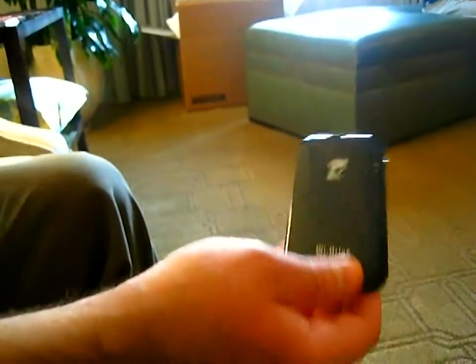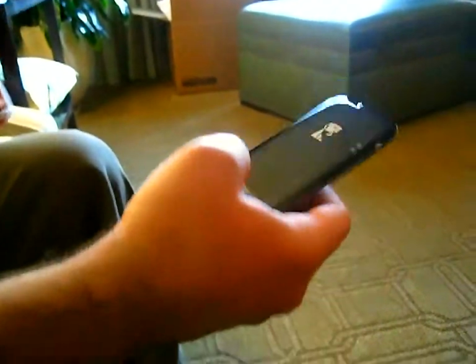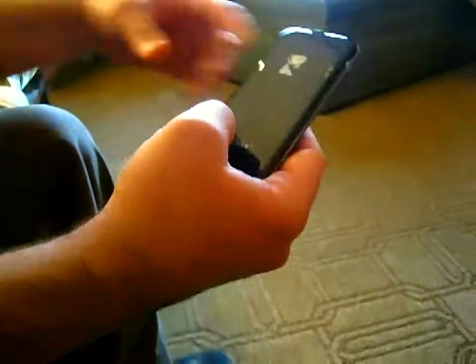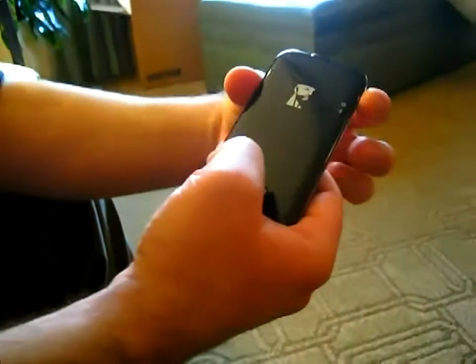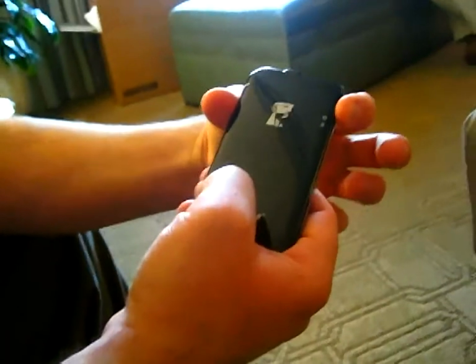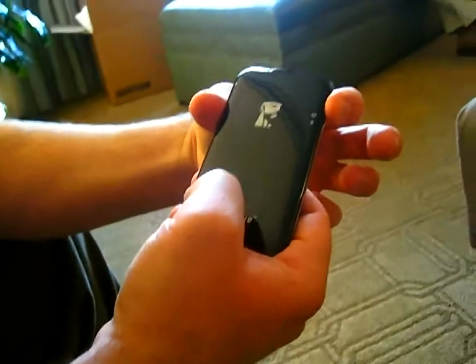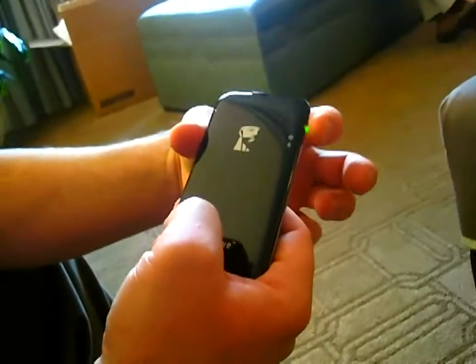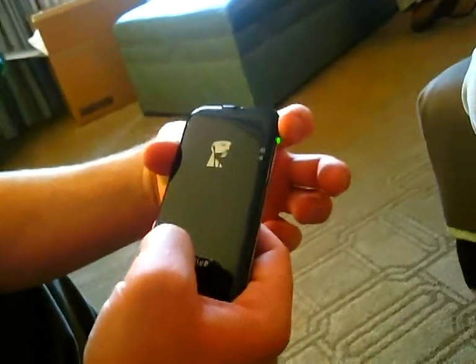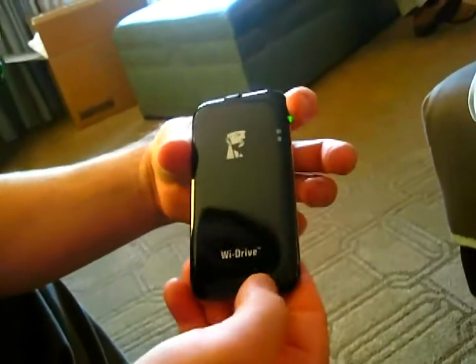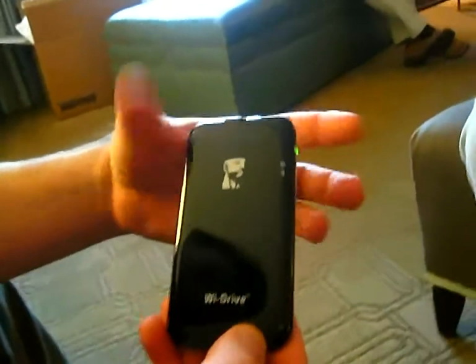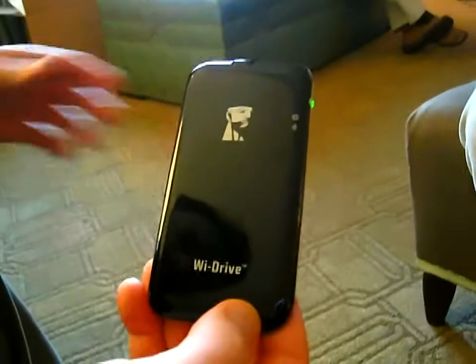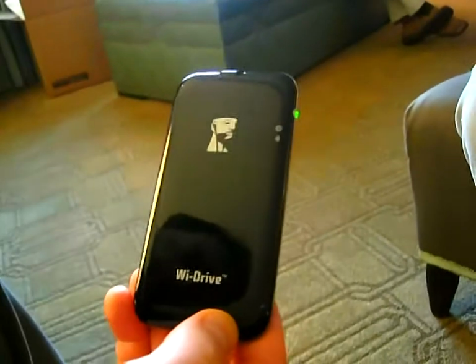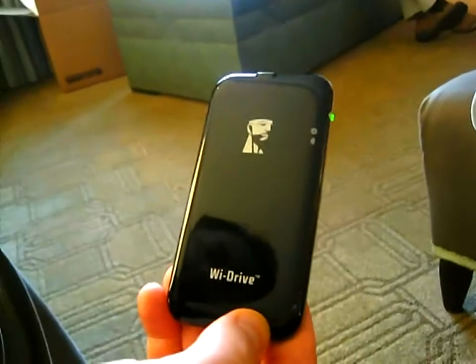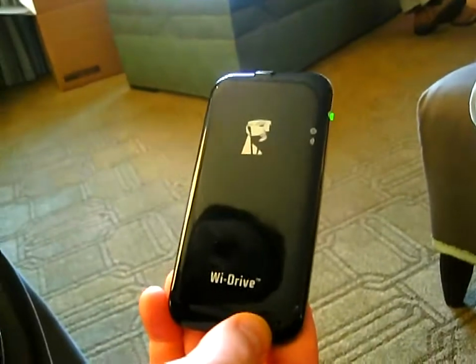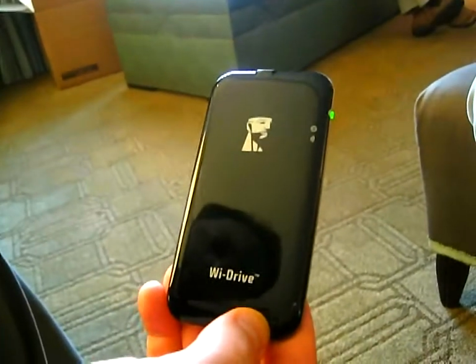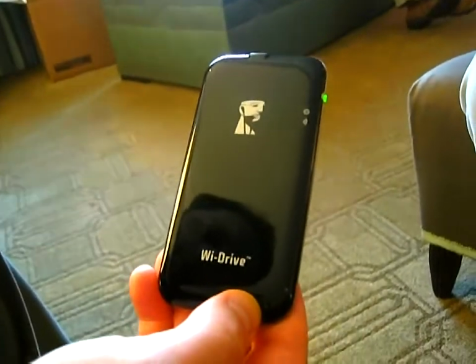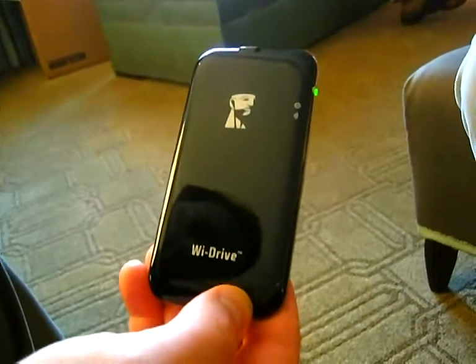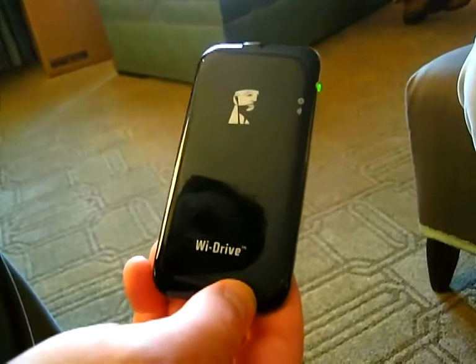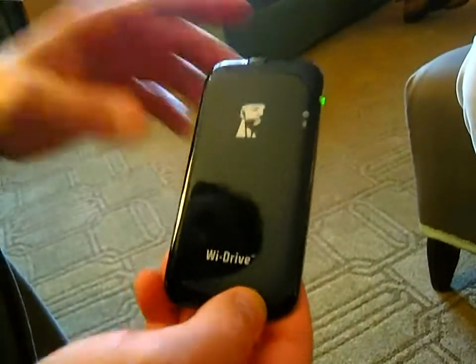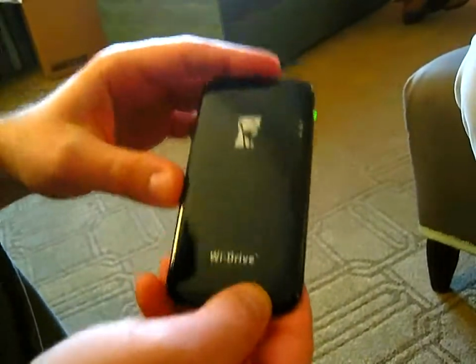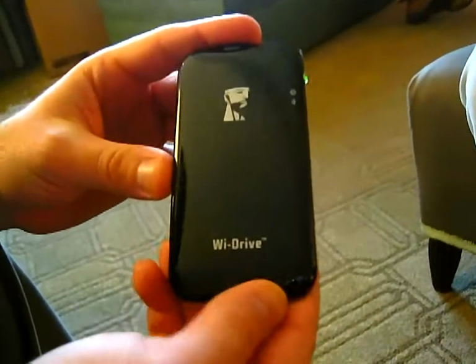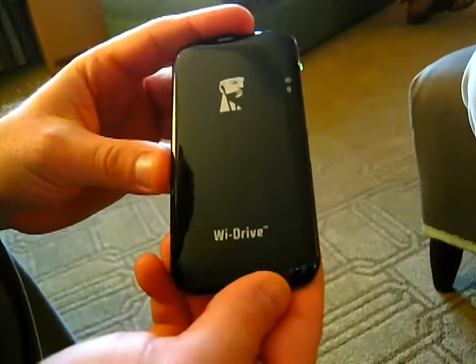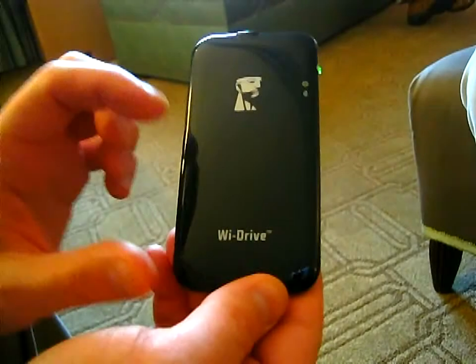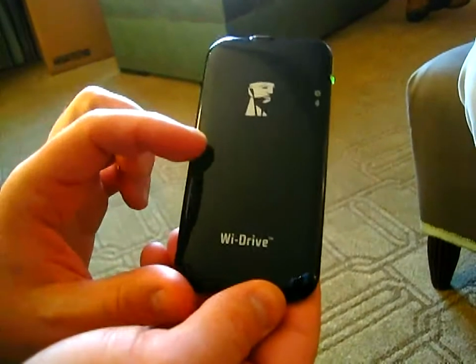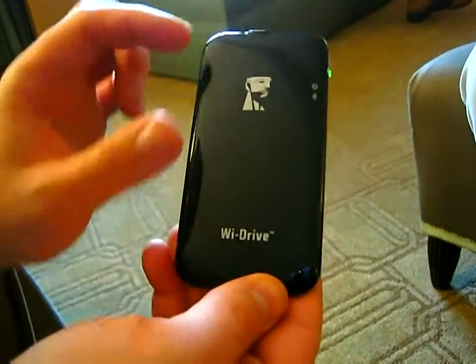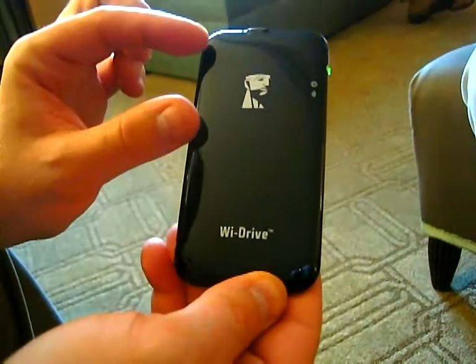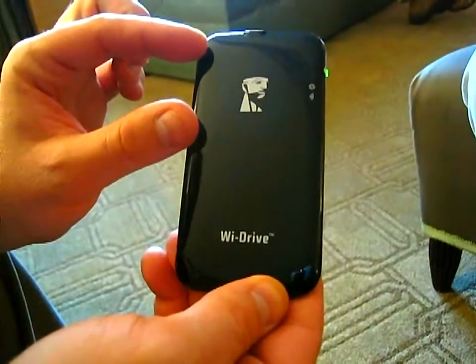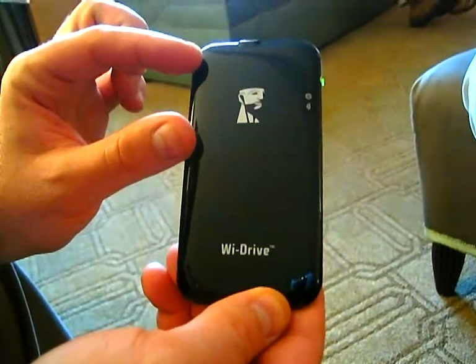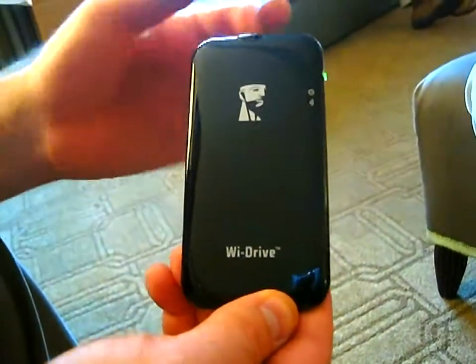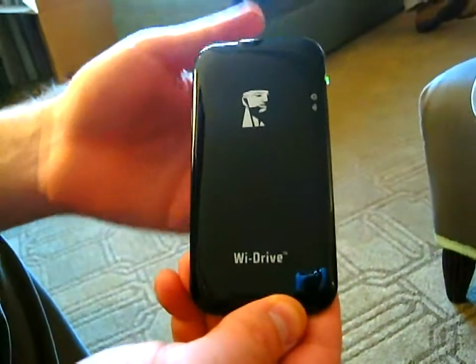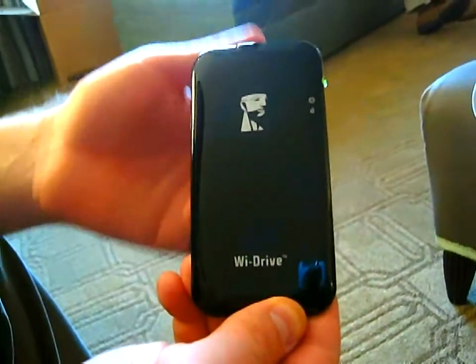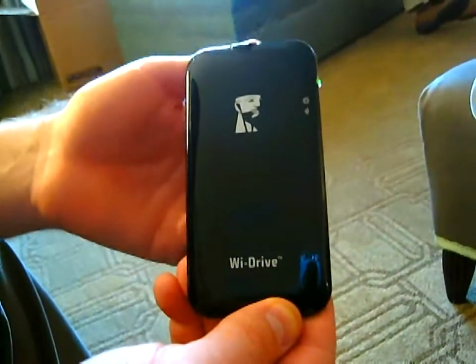Basically how it works: power on the device. It takes about 20 seconds or so for it to start up the antennas. There's a battery, a communication array, and then a flash storage device.